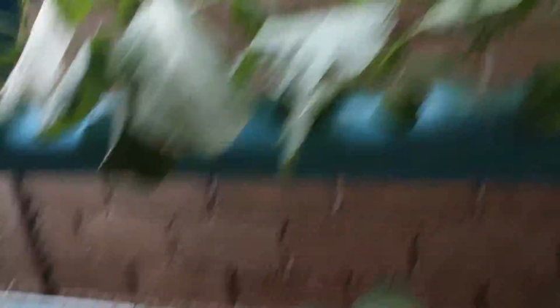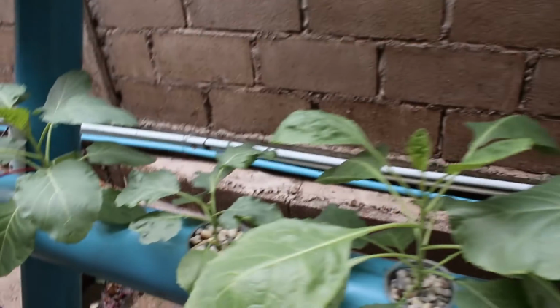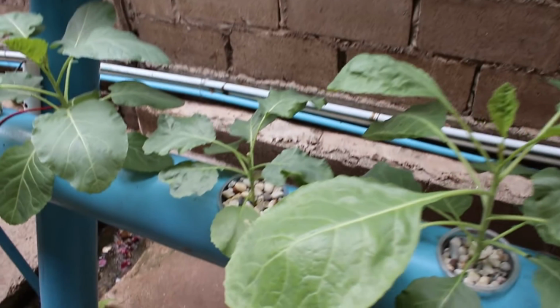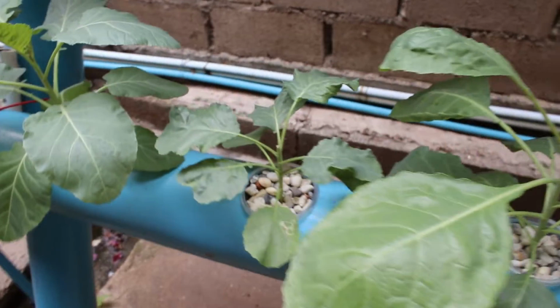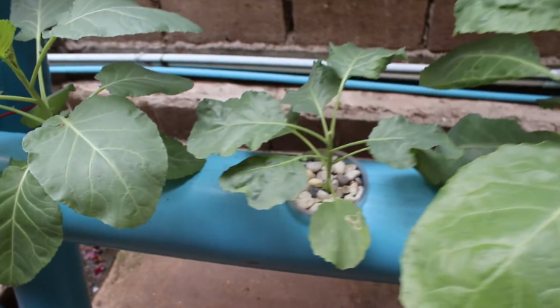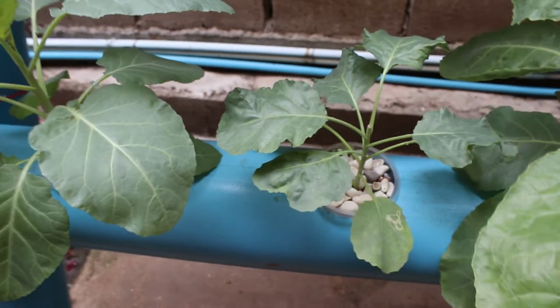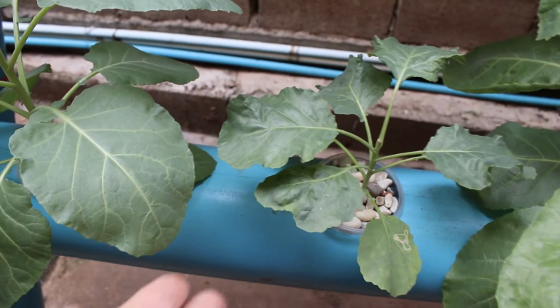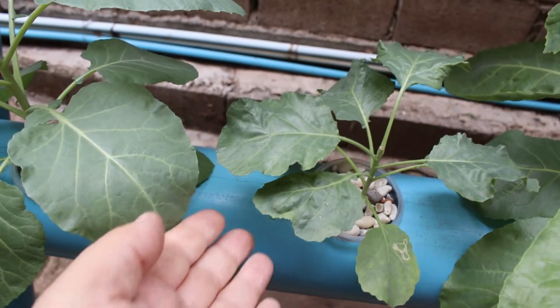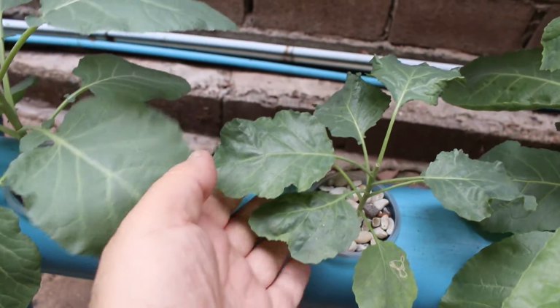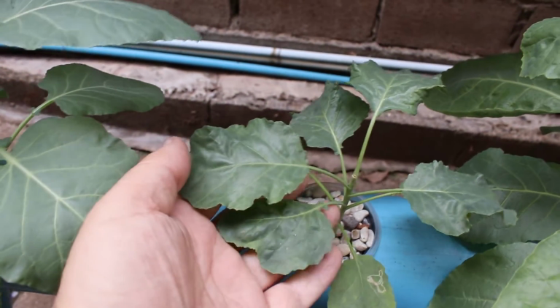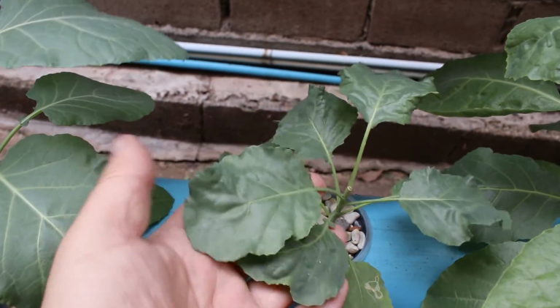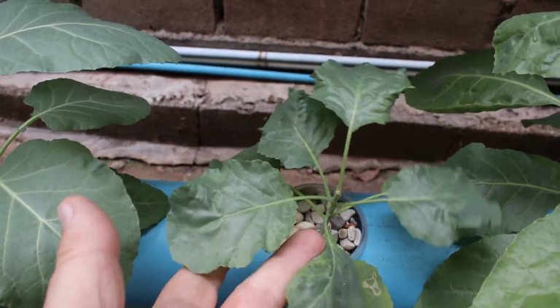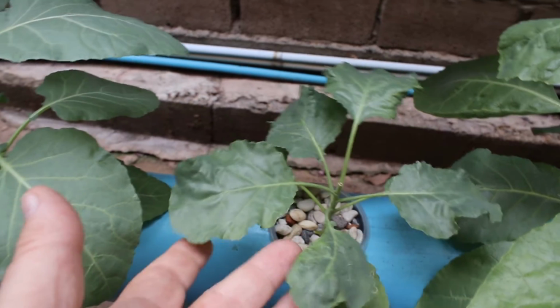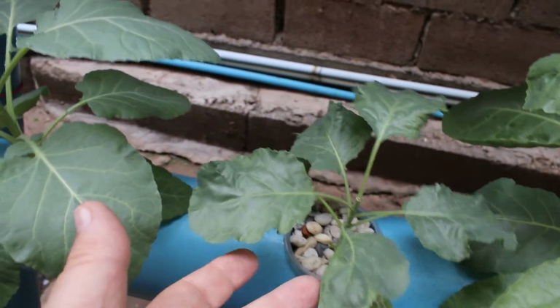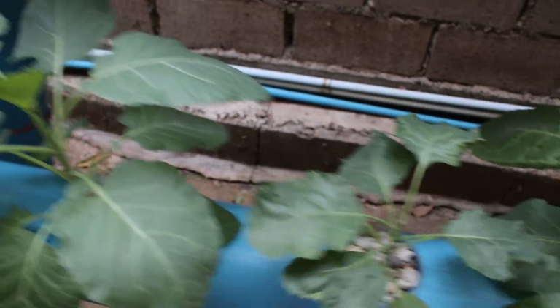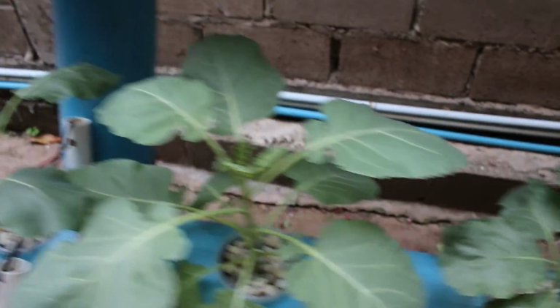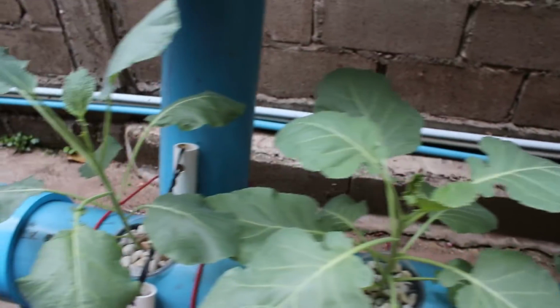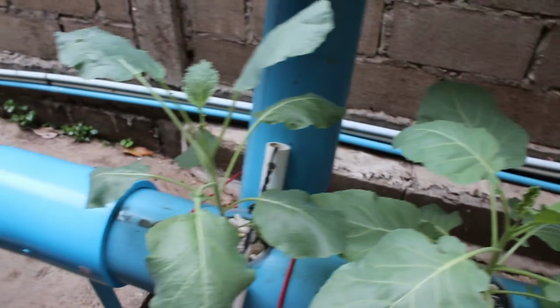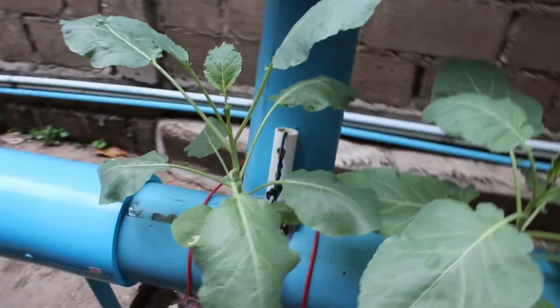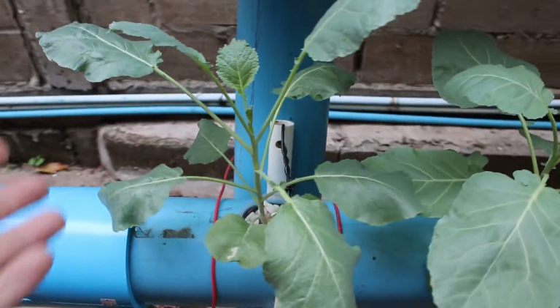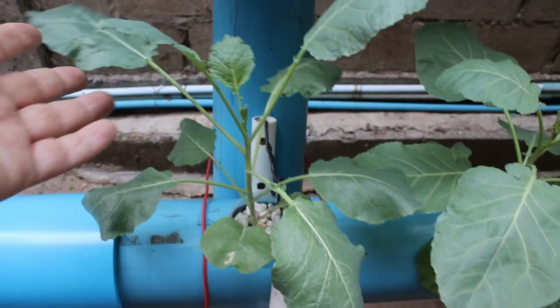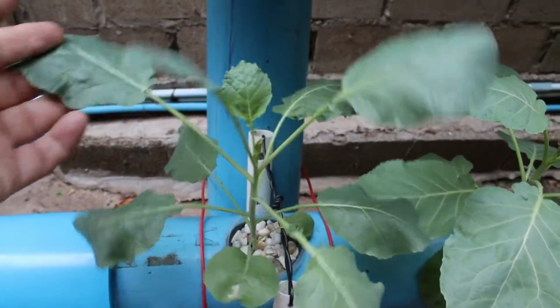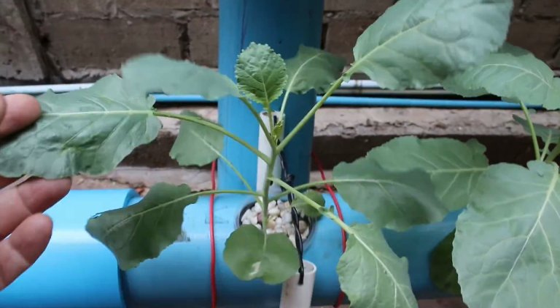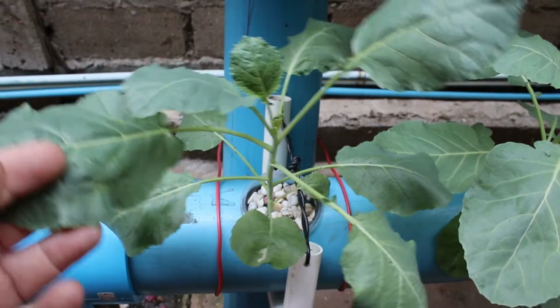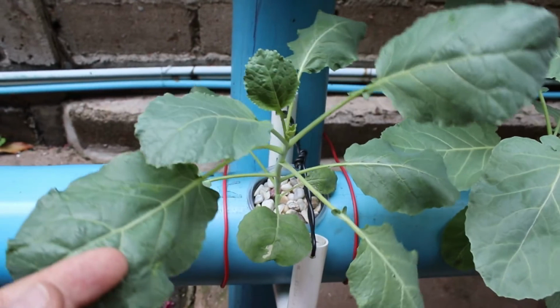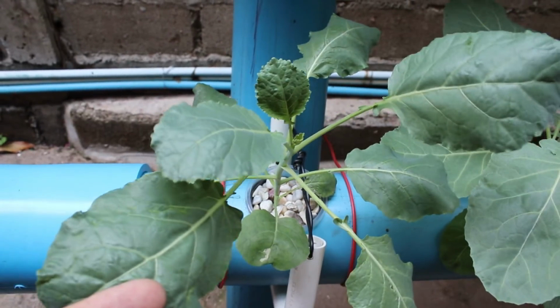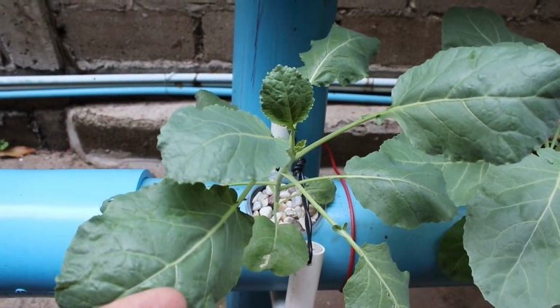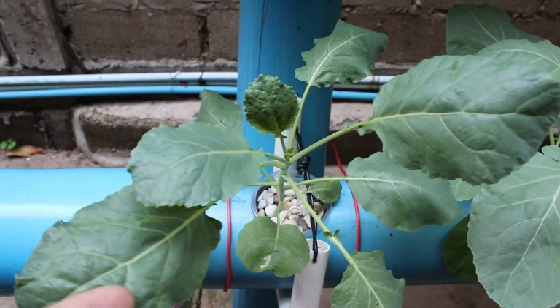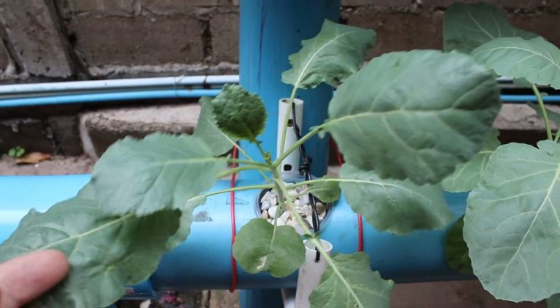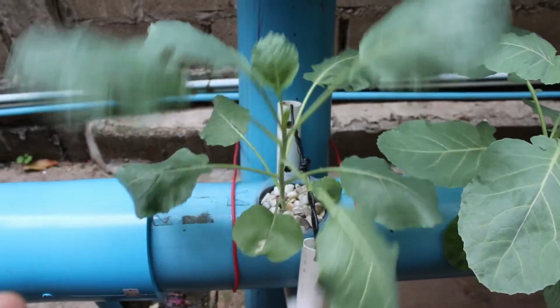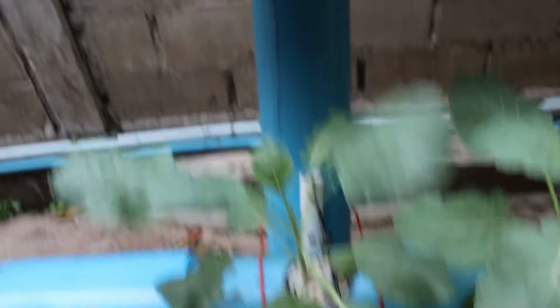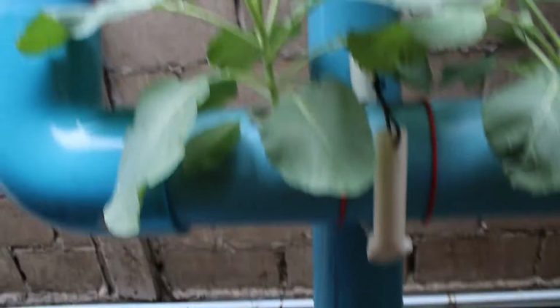Additionally, we have two collard plants that are stunted and skinny. But with only four out of 32 plants showing signs of nutrient deficiency, I'm confident in calling this experiment a success to this nine-week point in time.